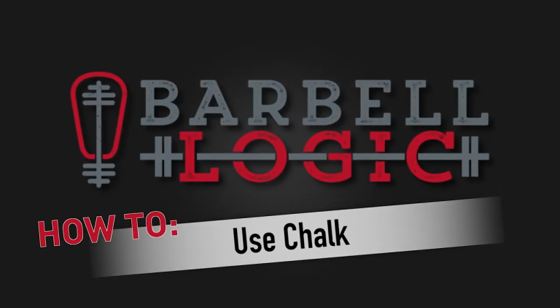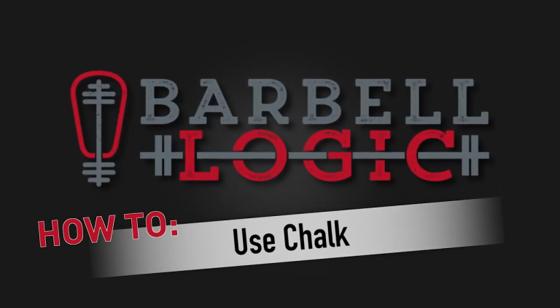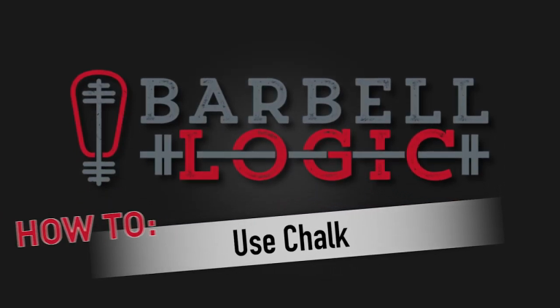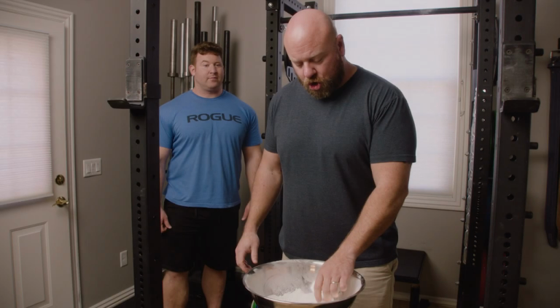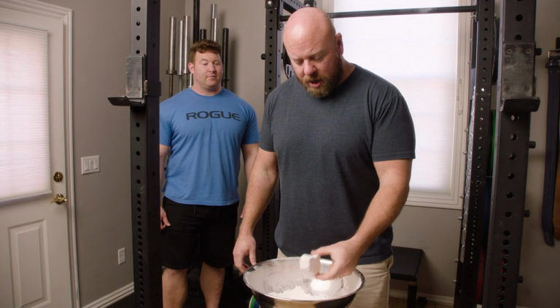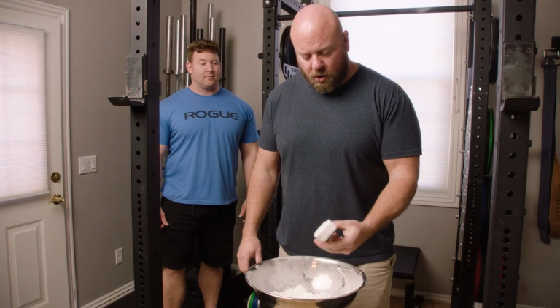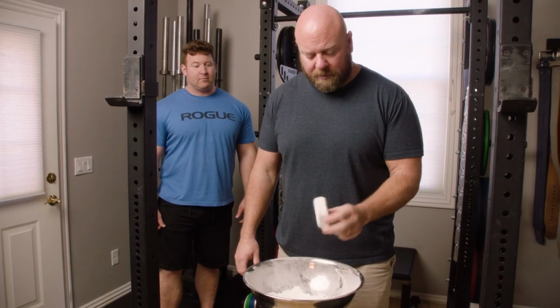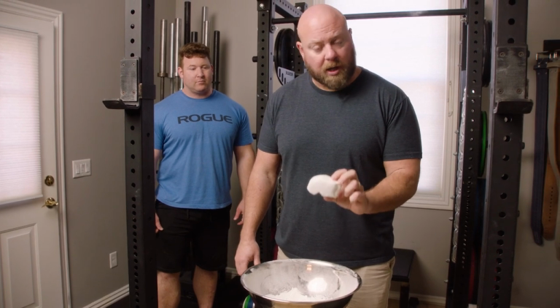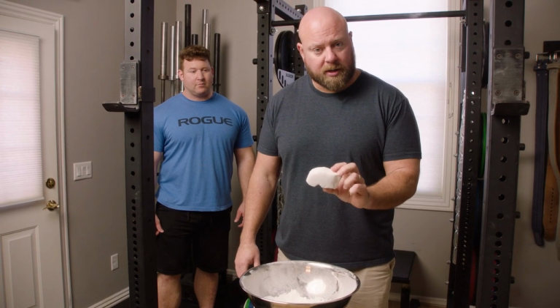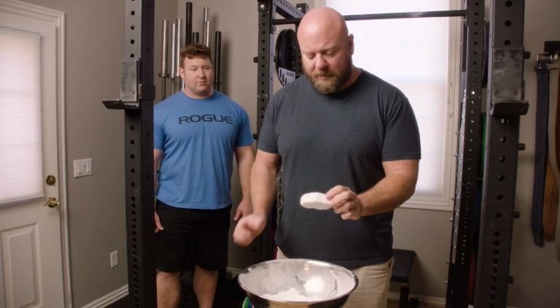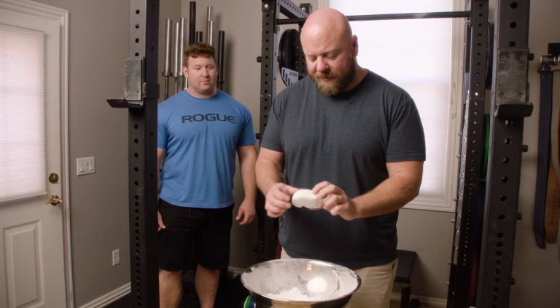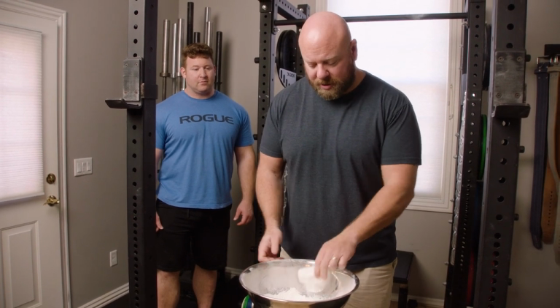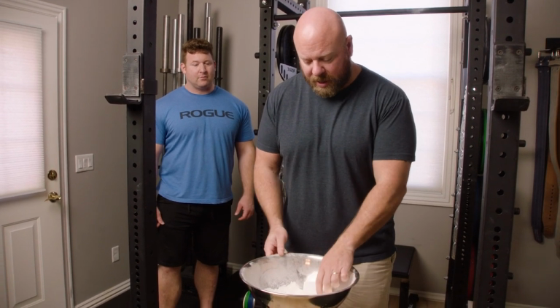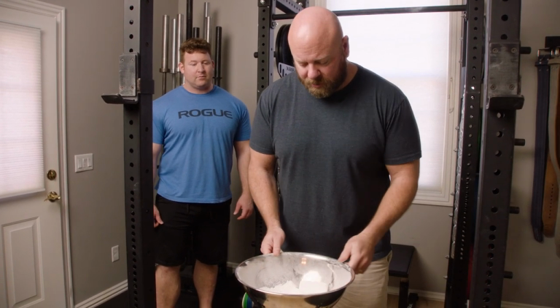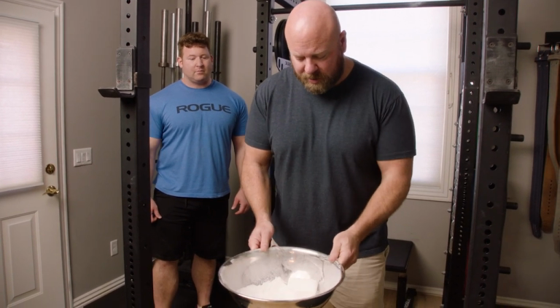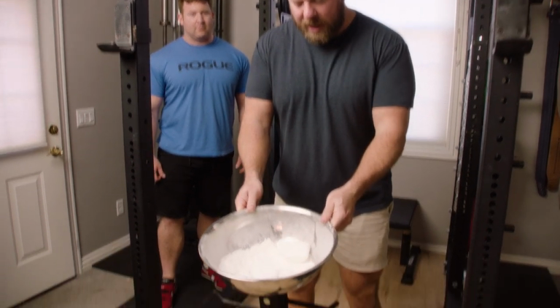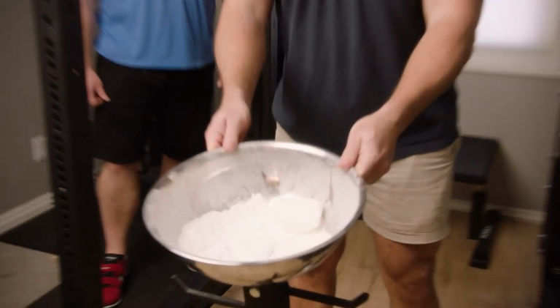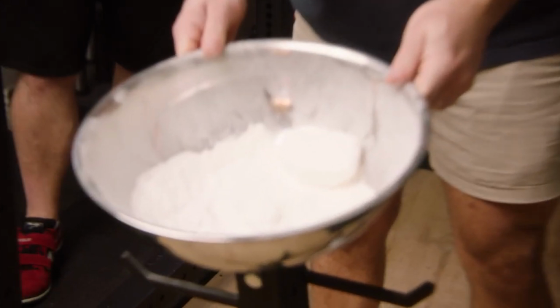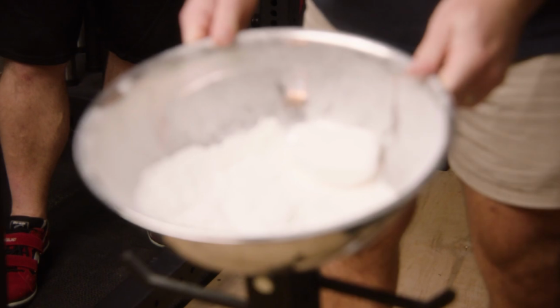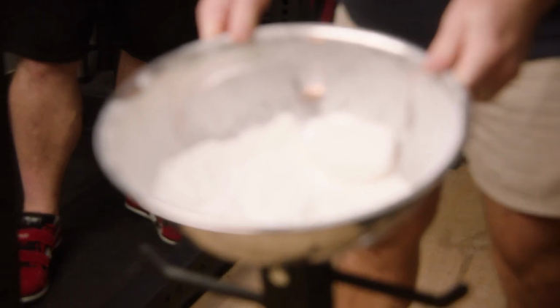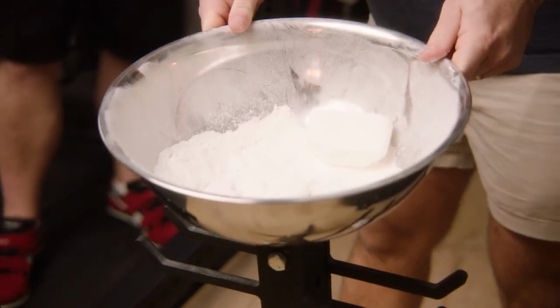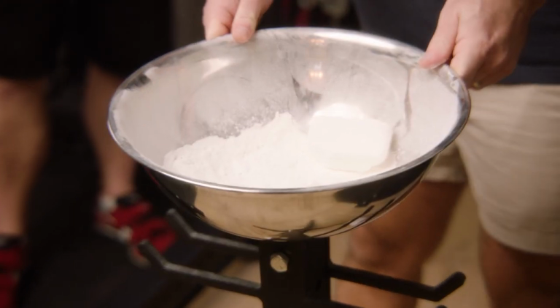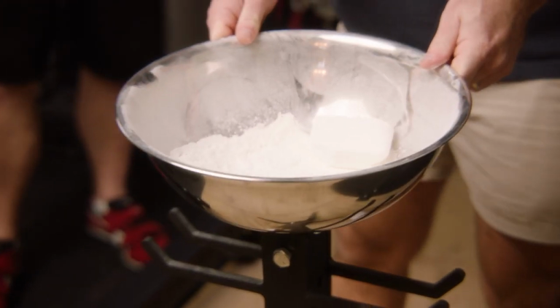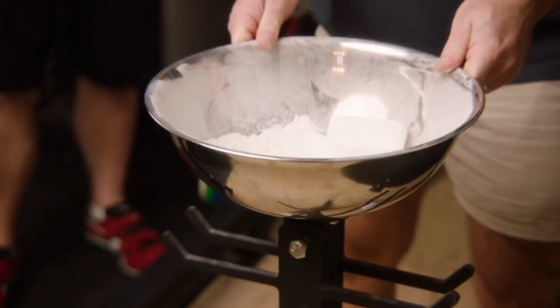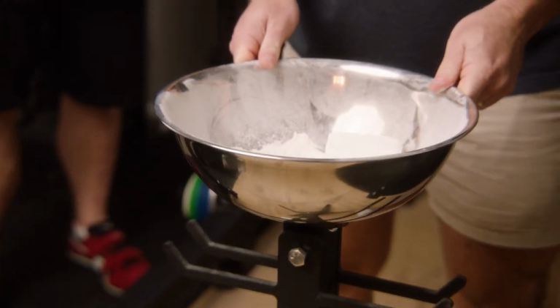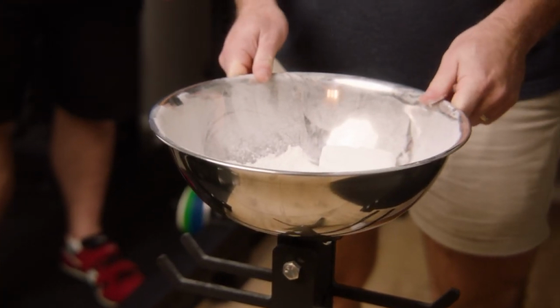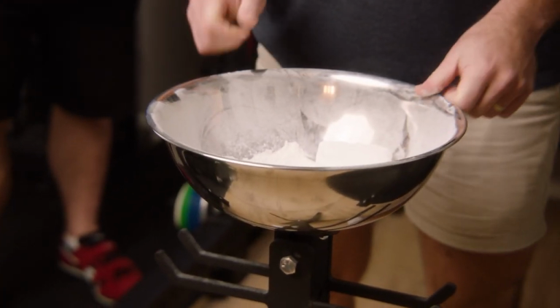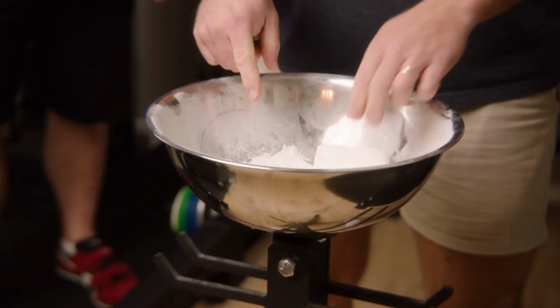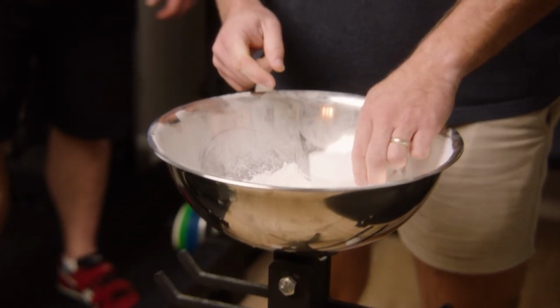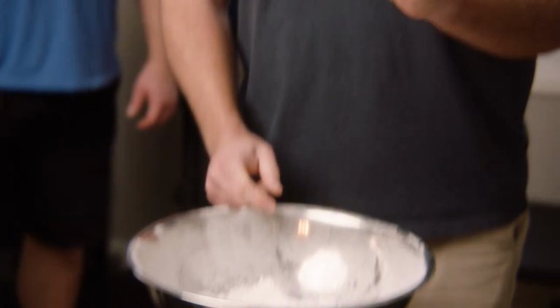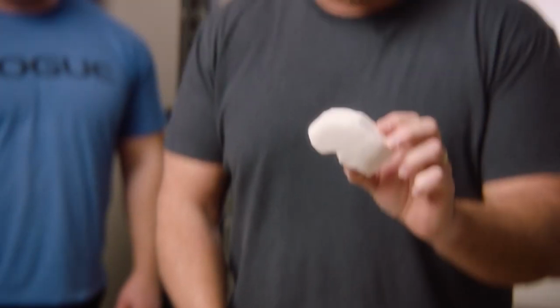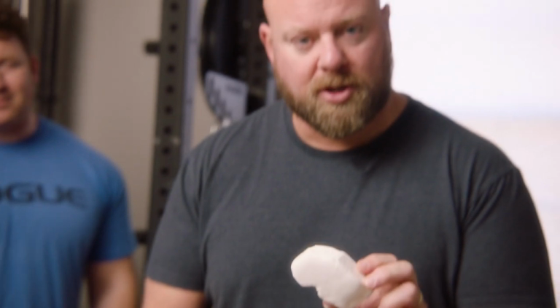So let's talk about chalk. Chalk normally comes in a block — this is about a half block. As a matter of fact, I have little kids, and you can see they love to break up the chalk into like powder. You don't wanna do that. You wanna keep it like this, as a block.